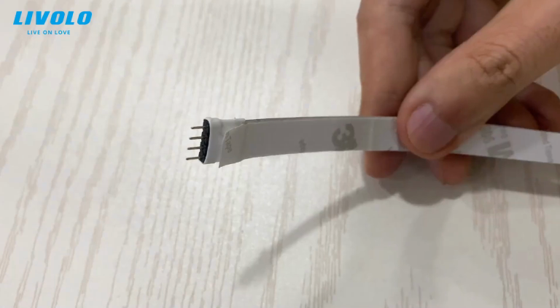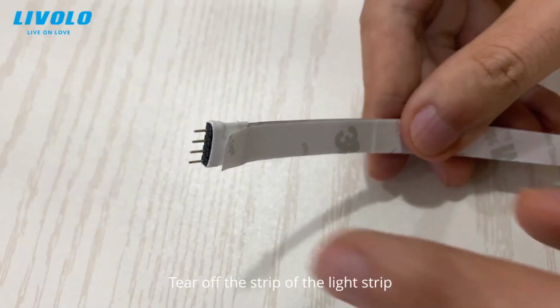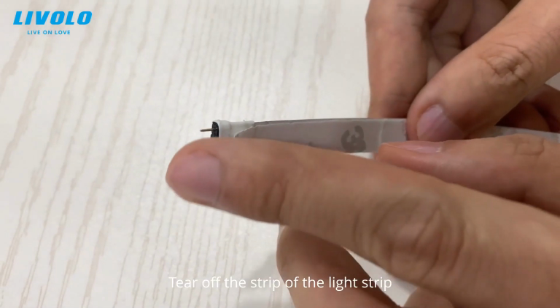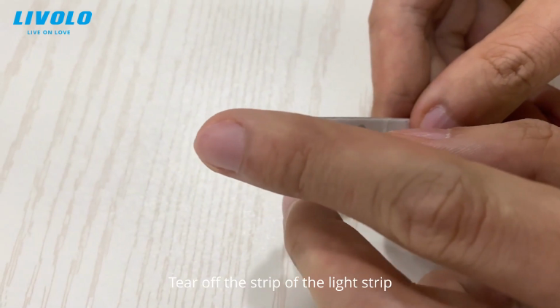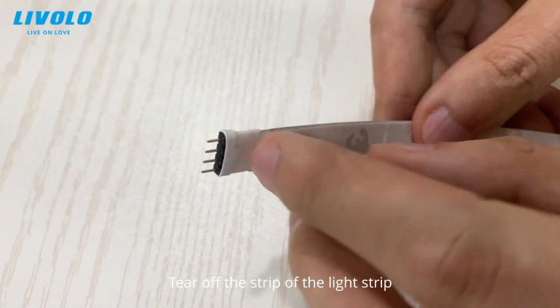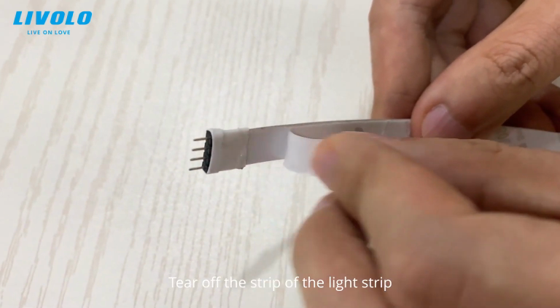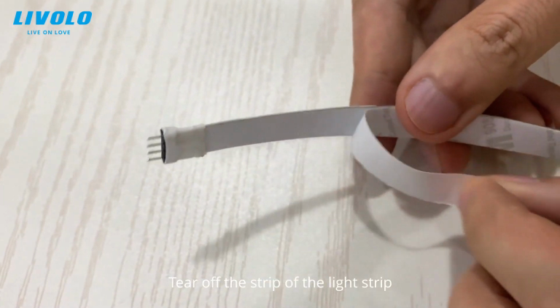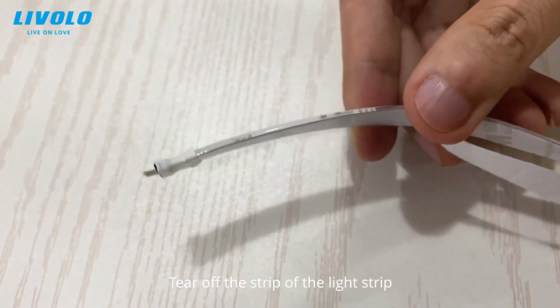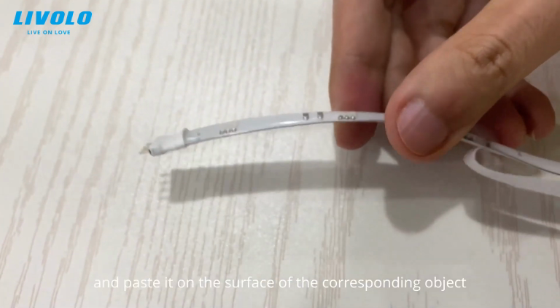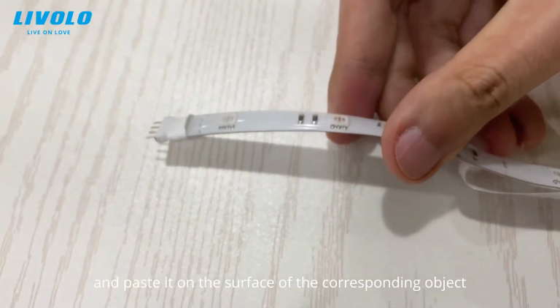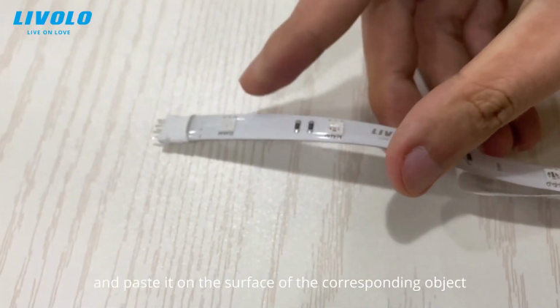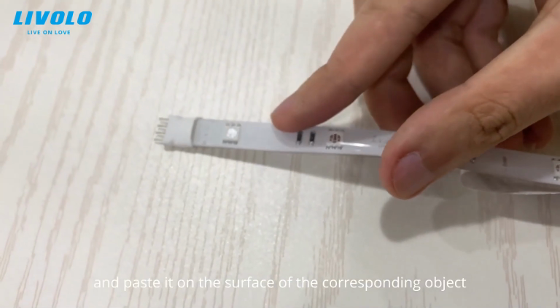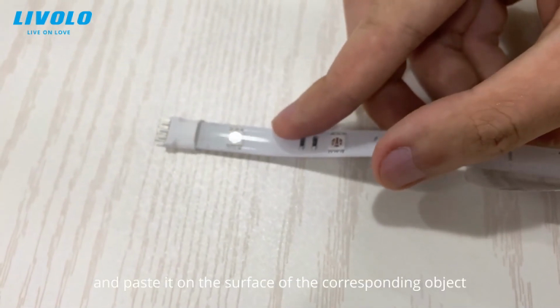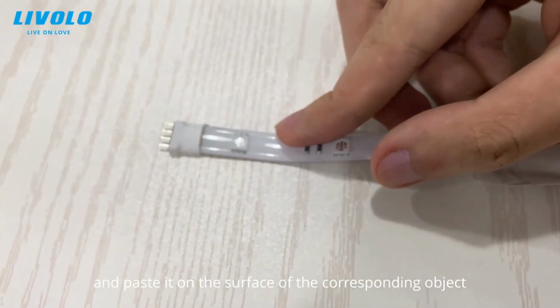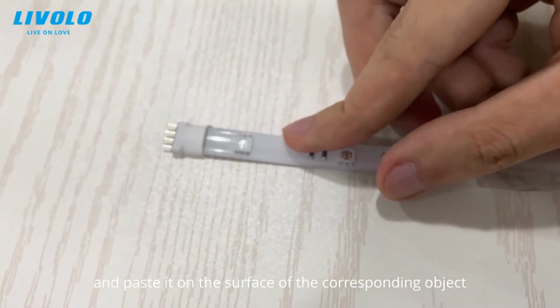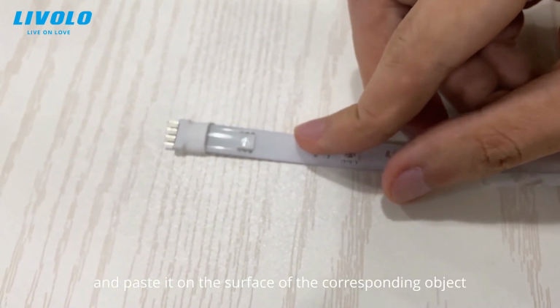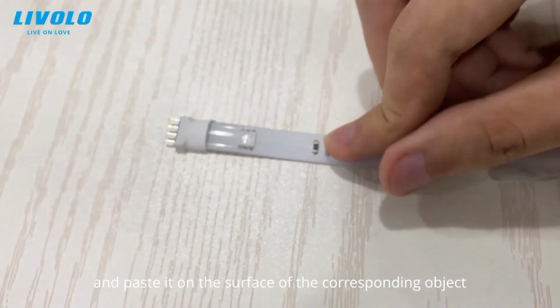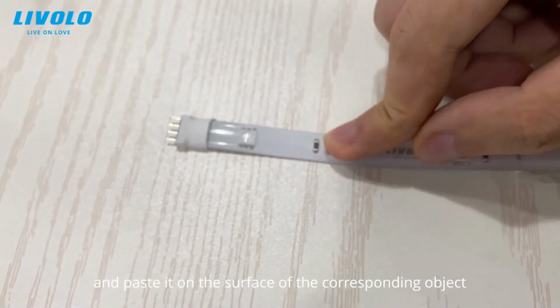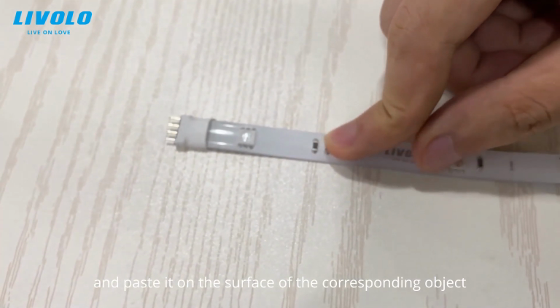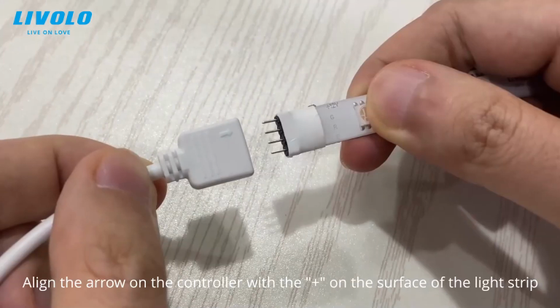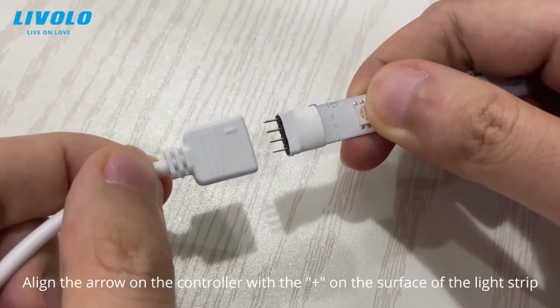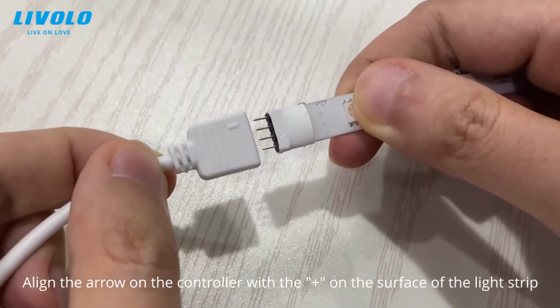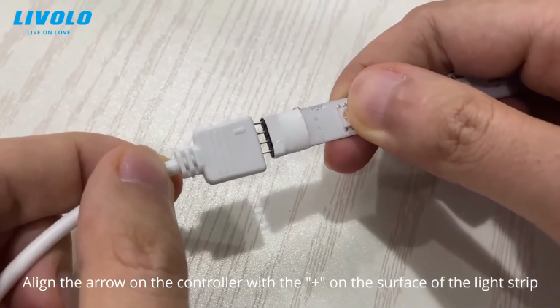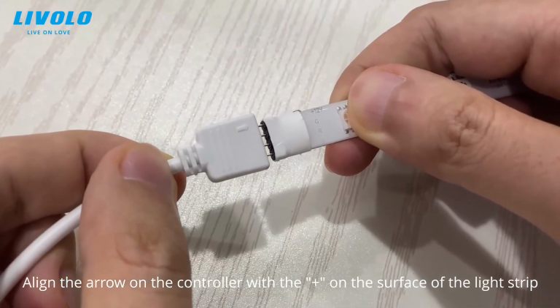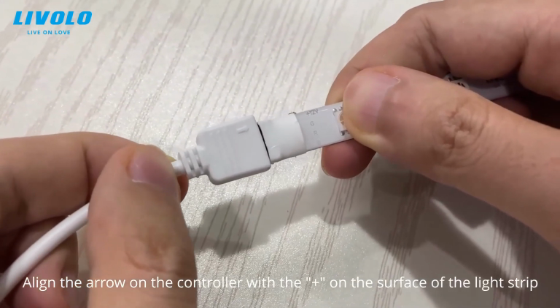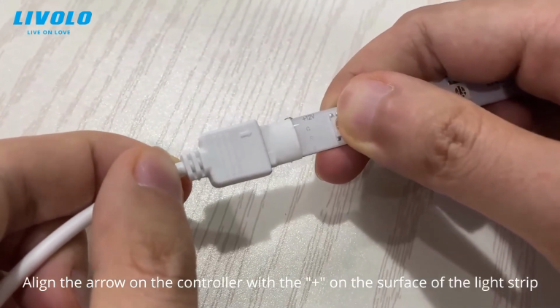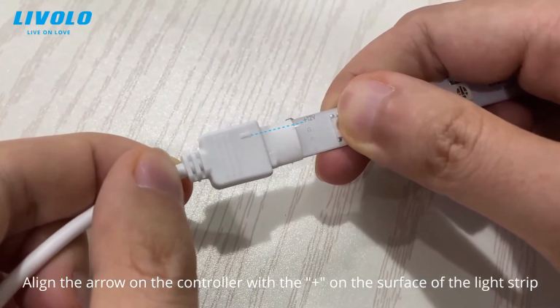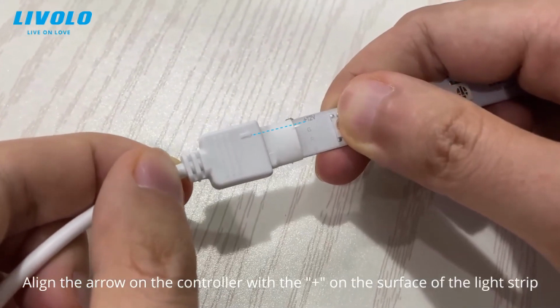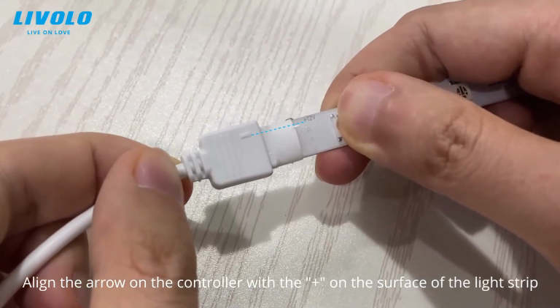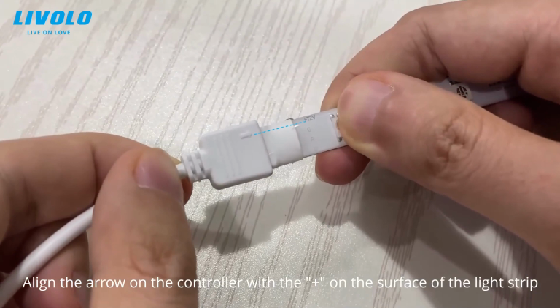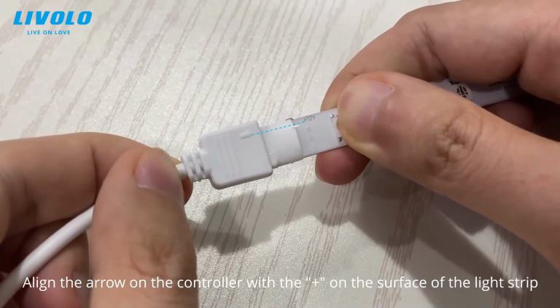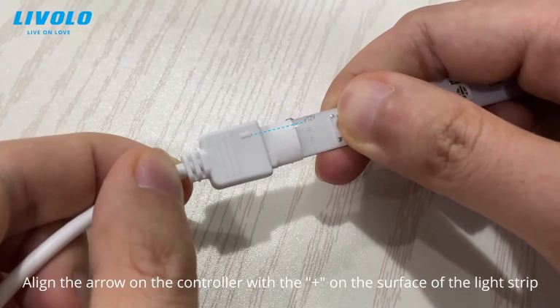Tear off the strip of the light strip and paste it on the surface of the corresponding object. Align the arrow on the controller with the edge on the surface of the light strip.